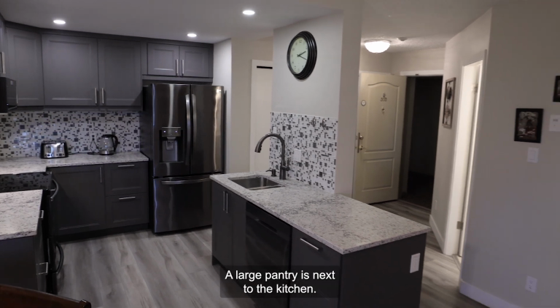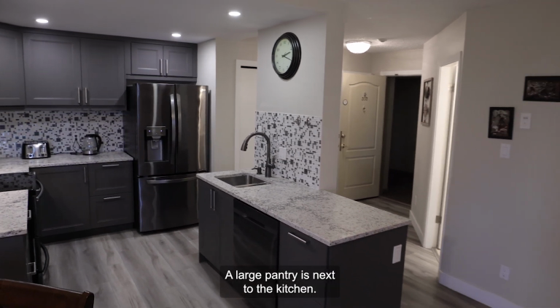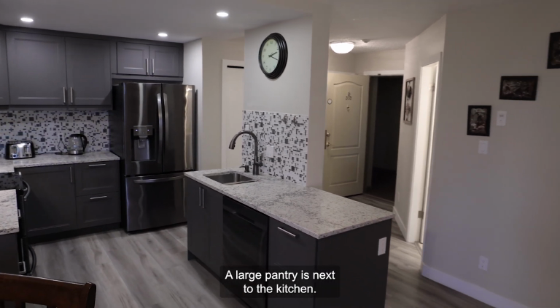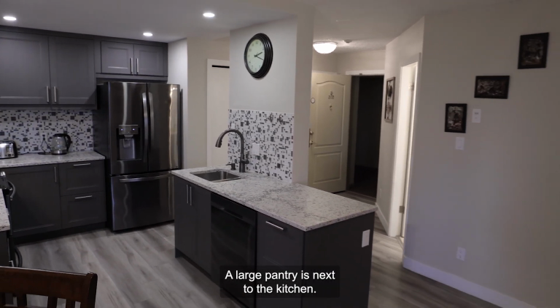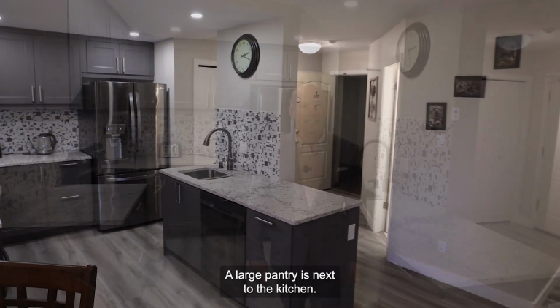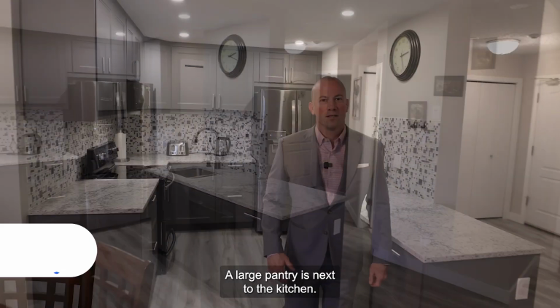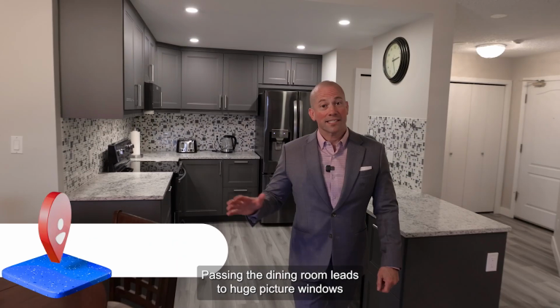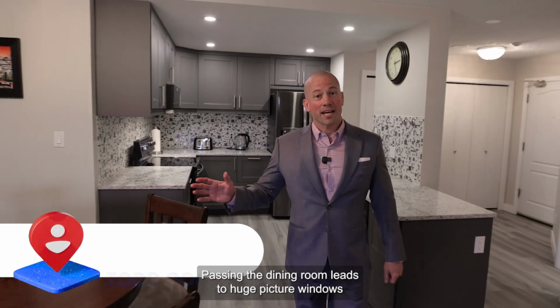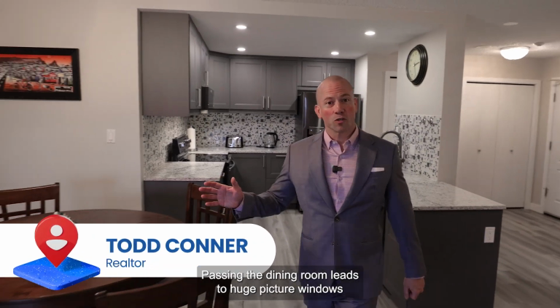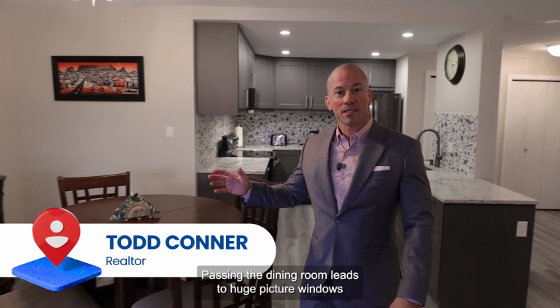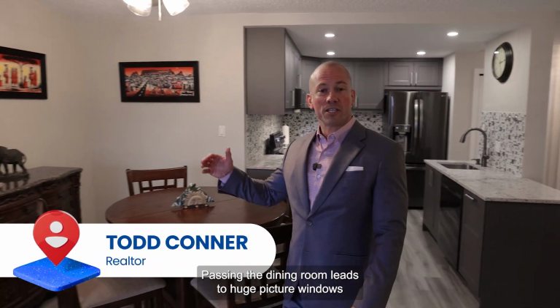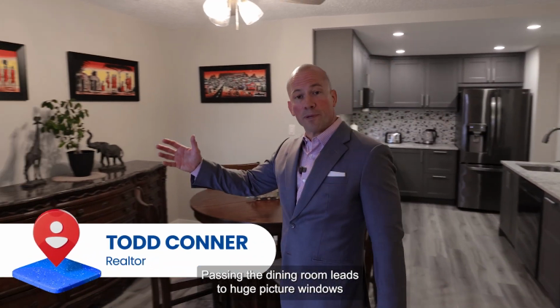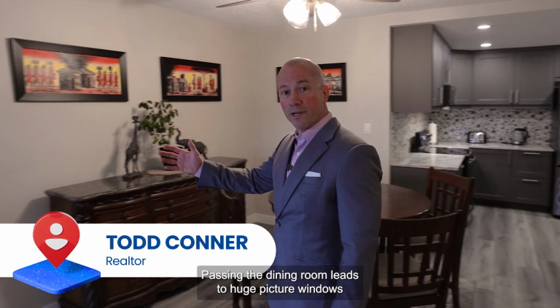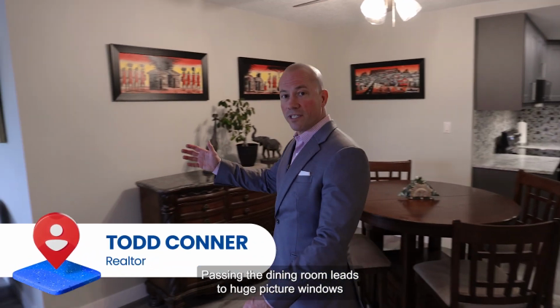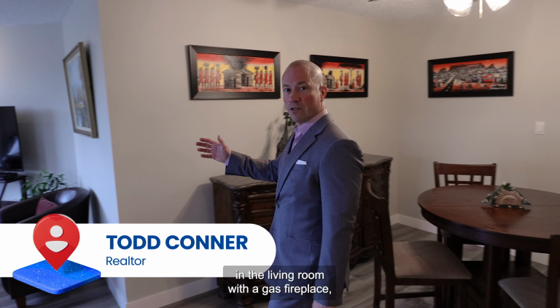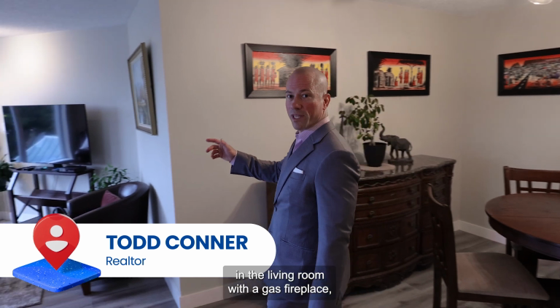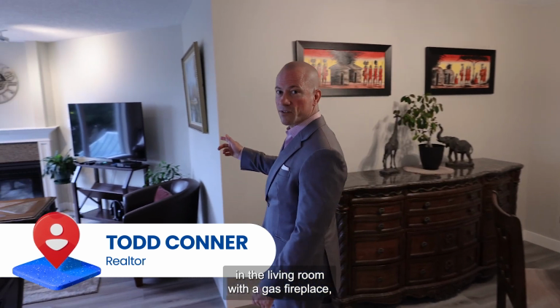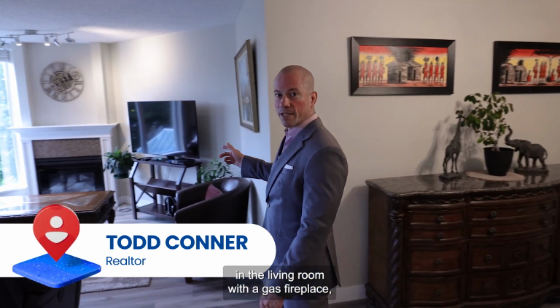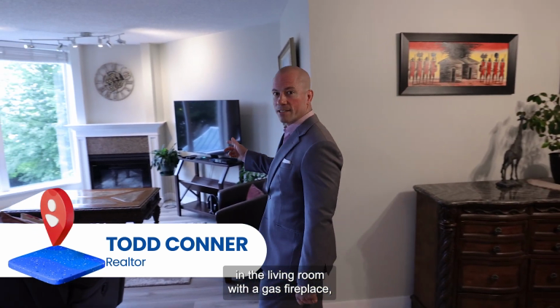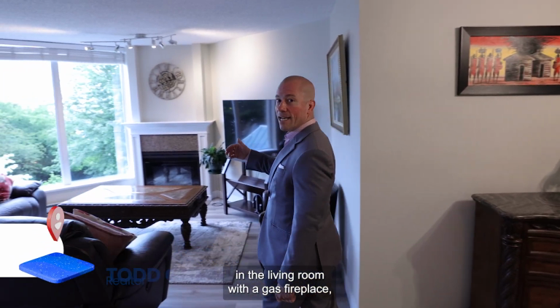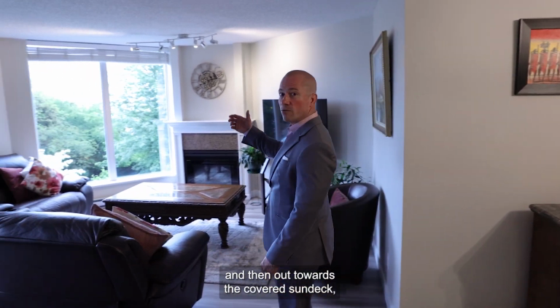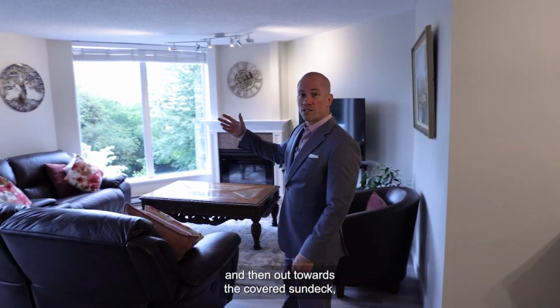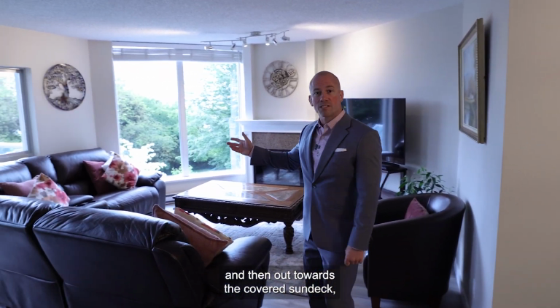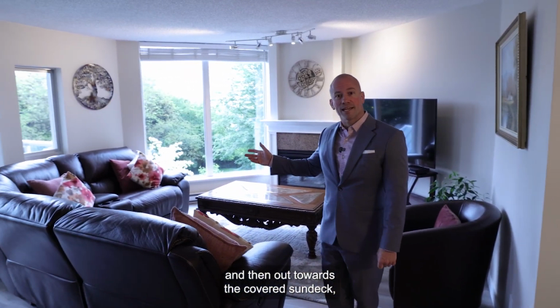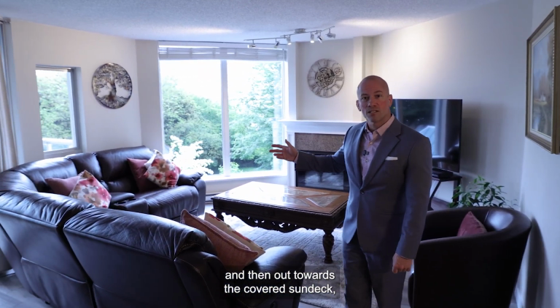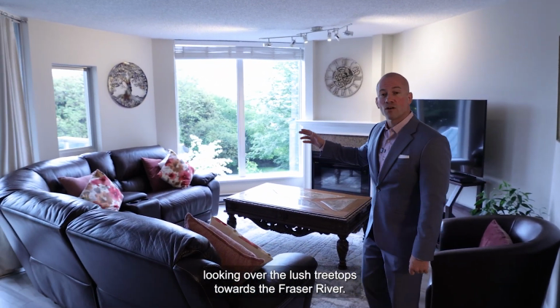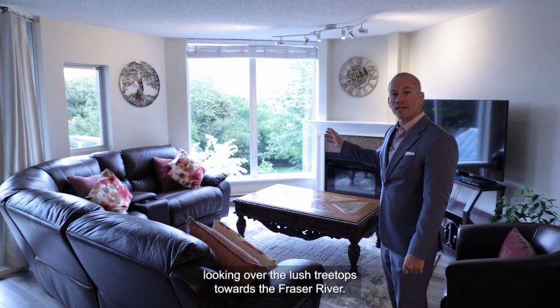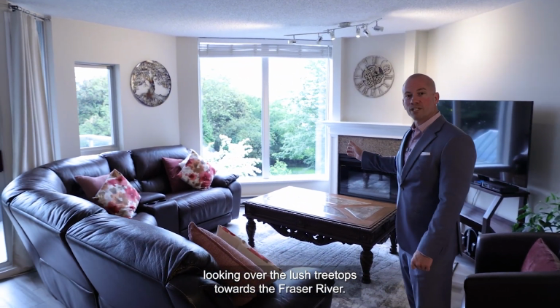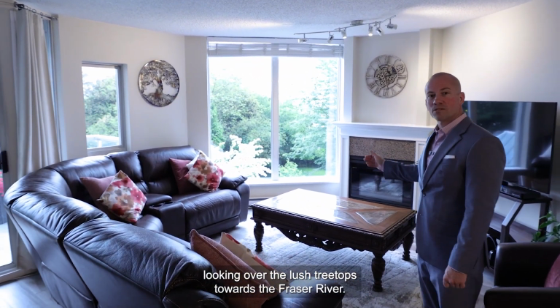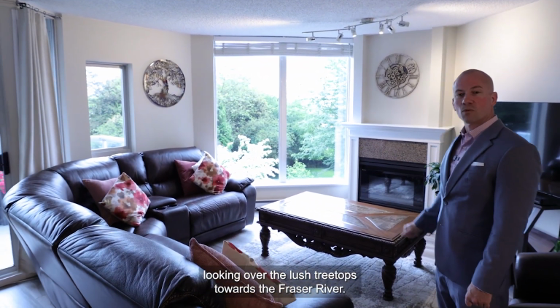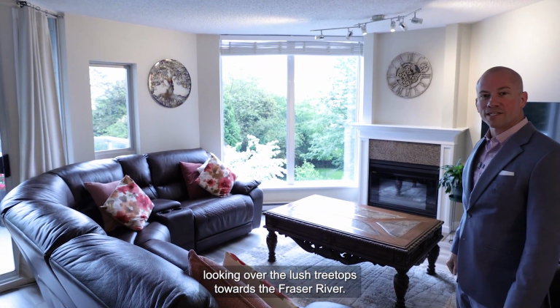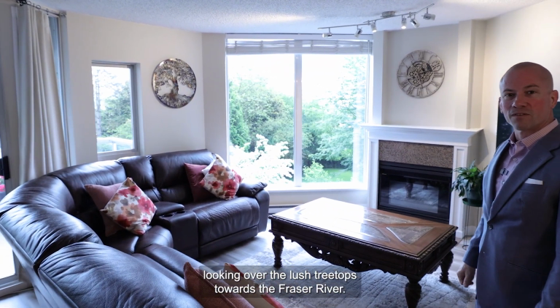A large pantry is next to the kitchen. Passing the dining room leads to huge picture windows in the living room with a gas fireplace and then out towards the covered sun deck looking over the lush treetops towards the Fraser River.